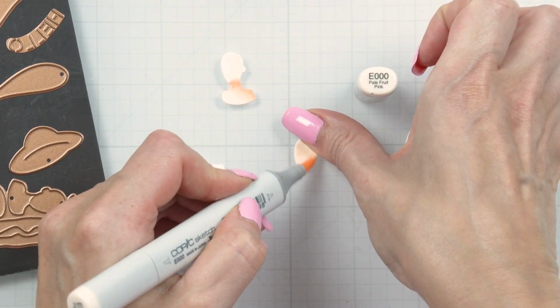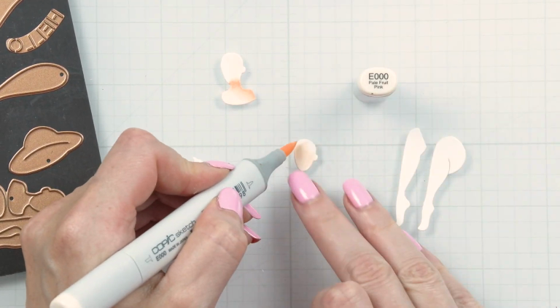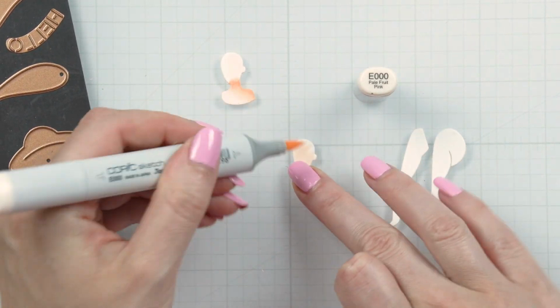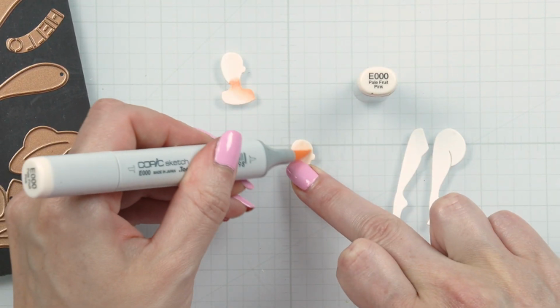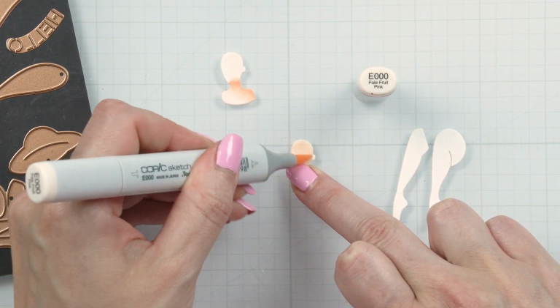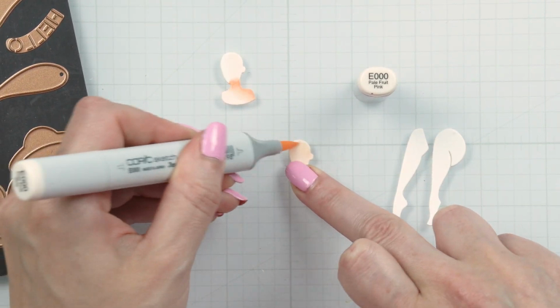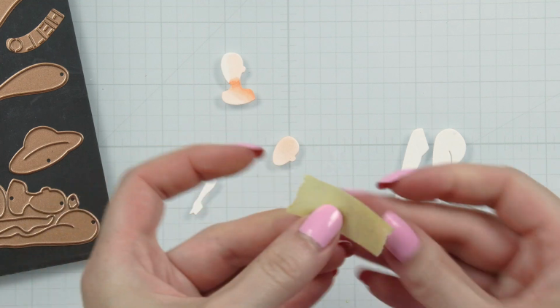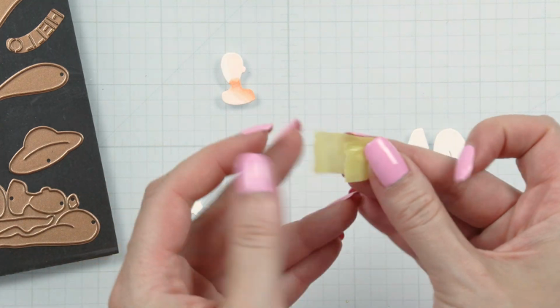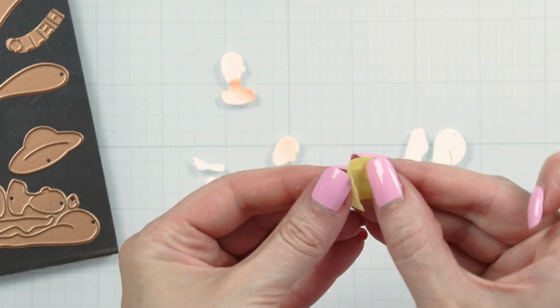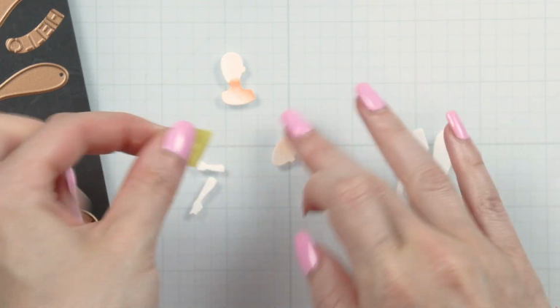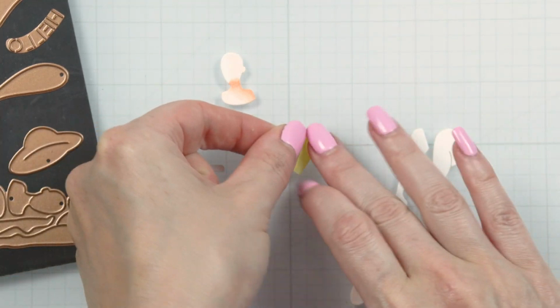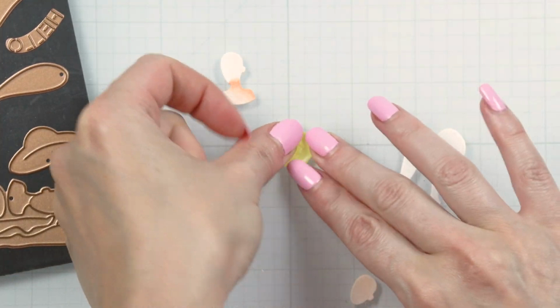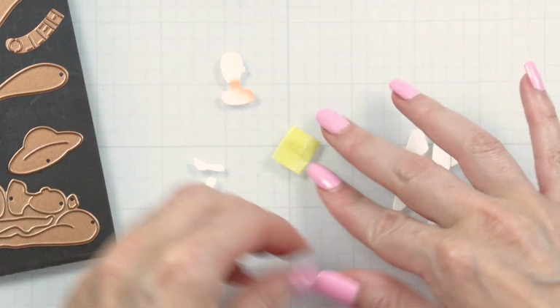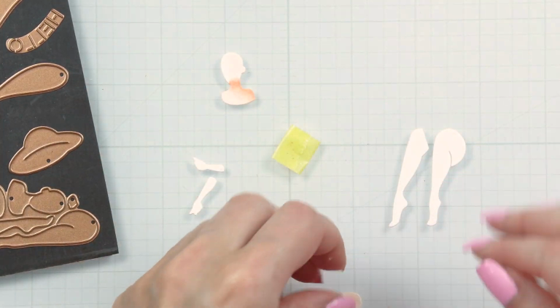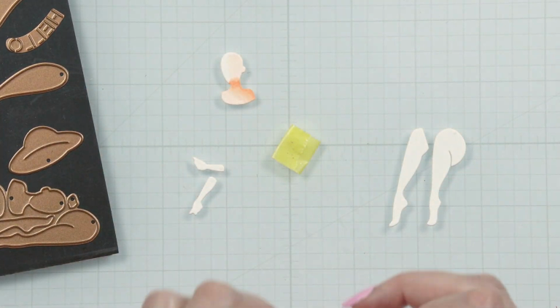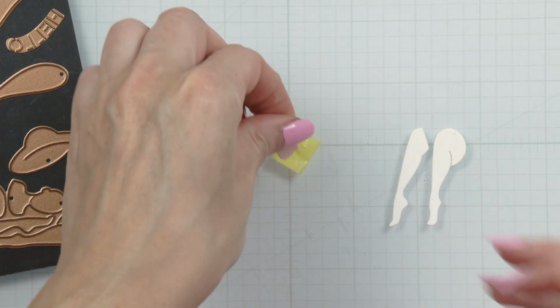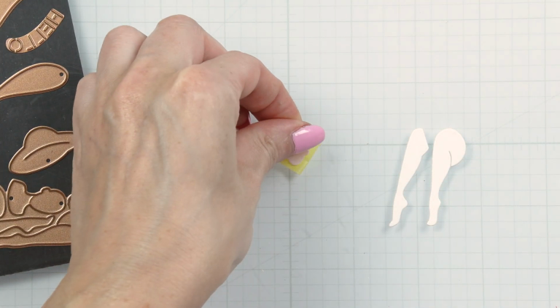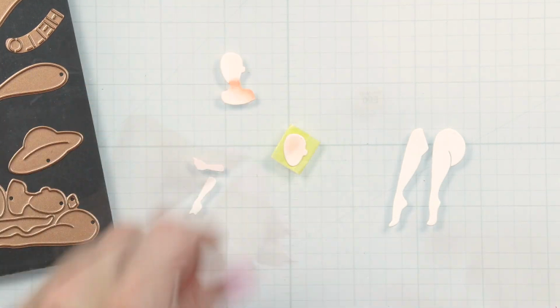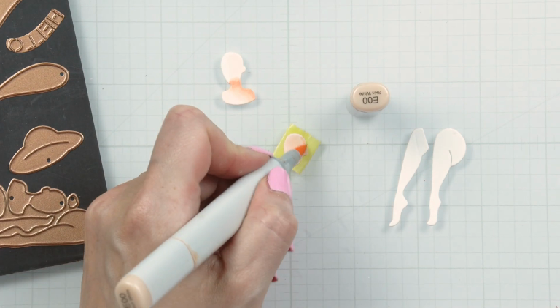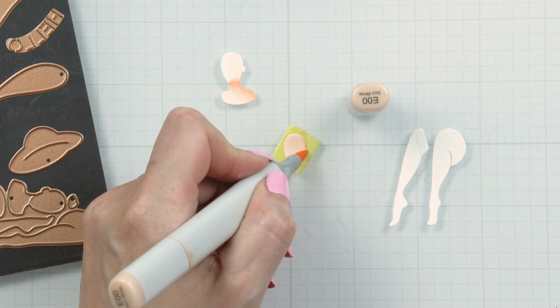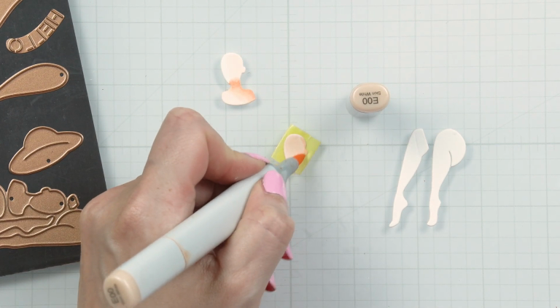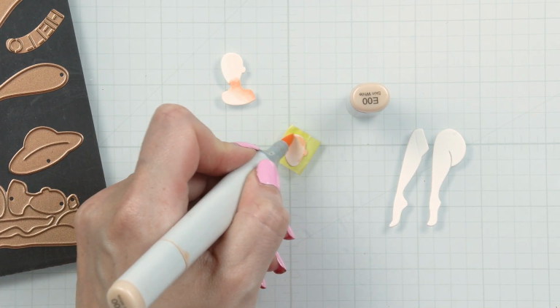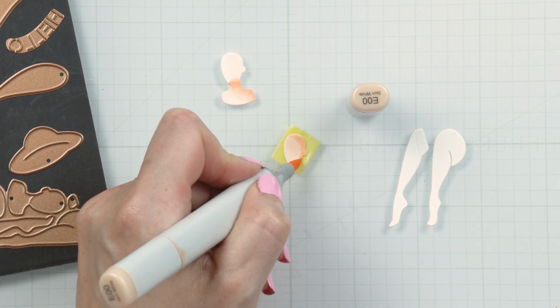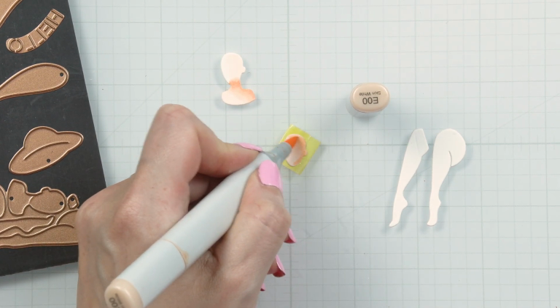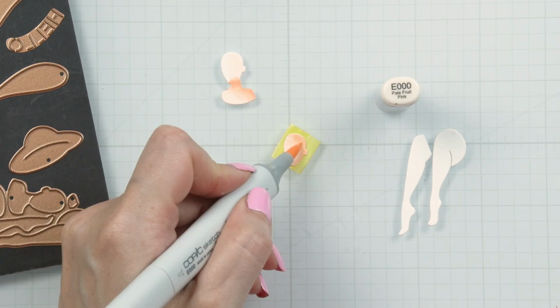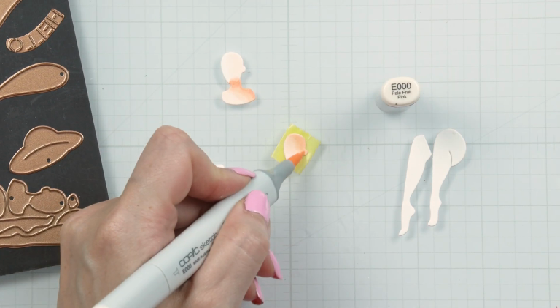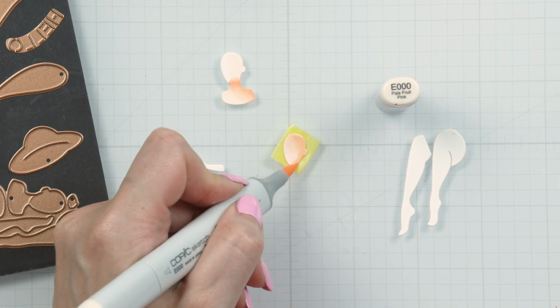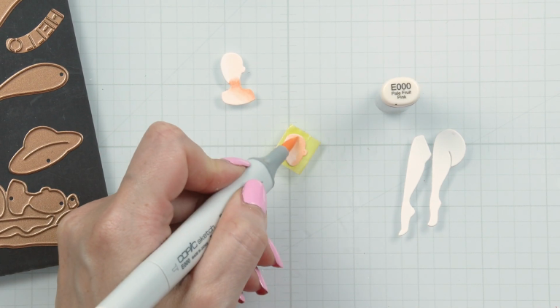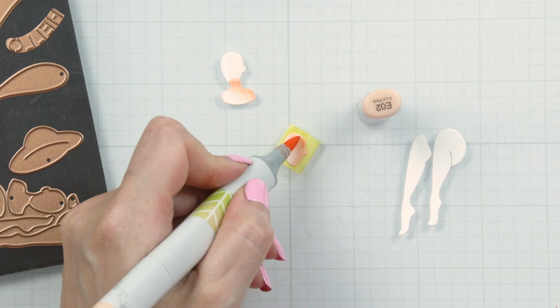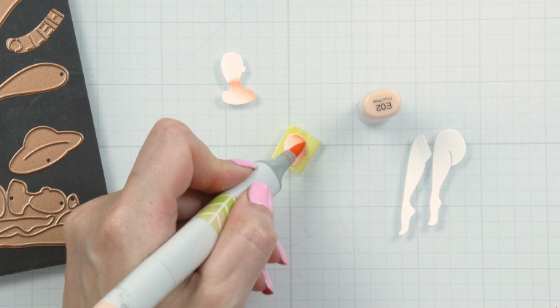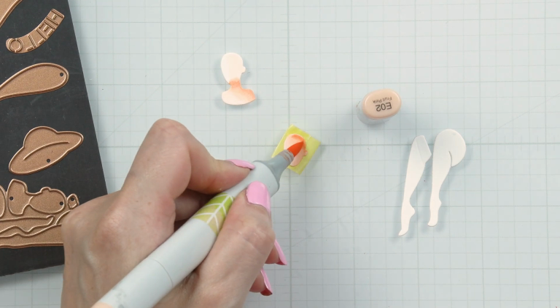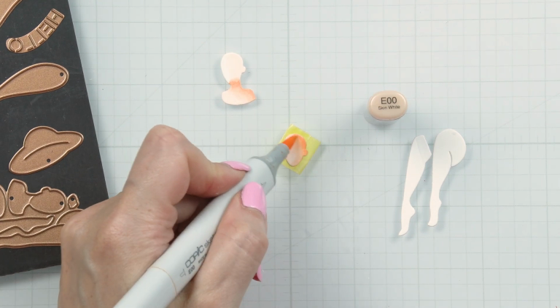I am adding a little bit of shading using Copic markers to add depth and dimension to these die cuts. Otherwise they look a little bit too flat. You can also ink blend these if you don't like to do coloring.